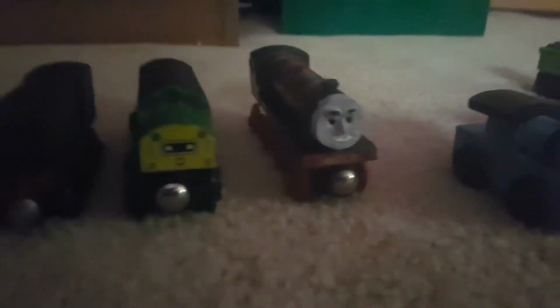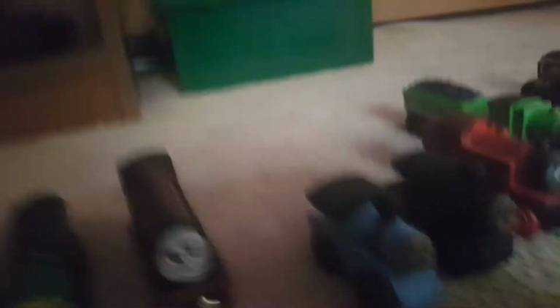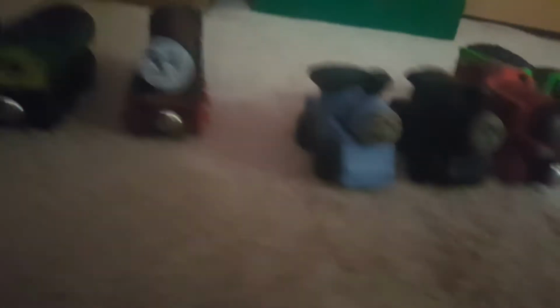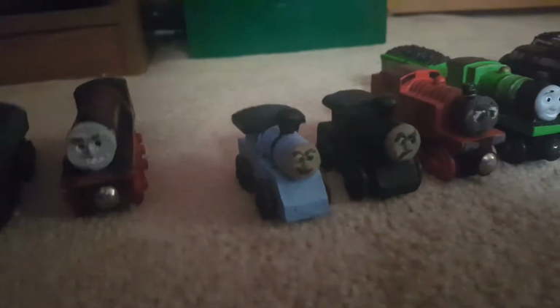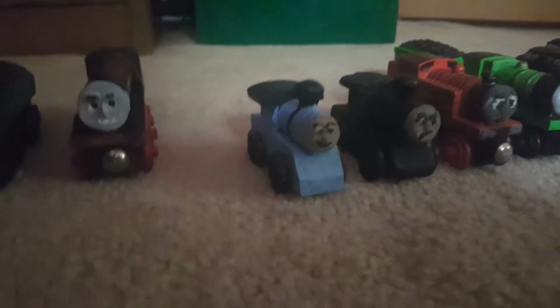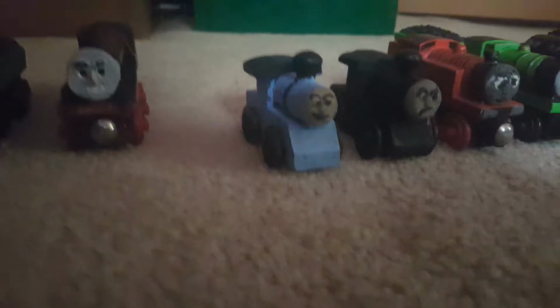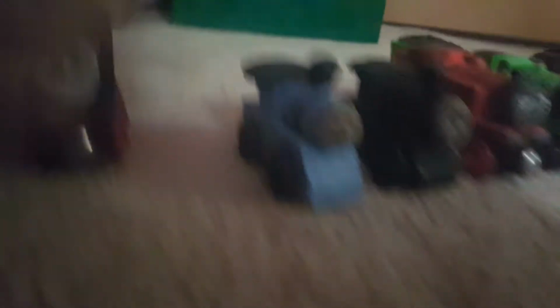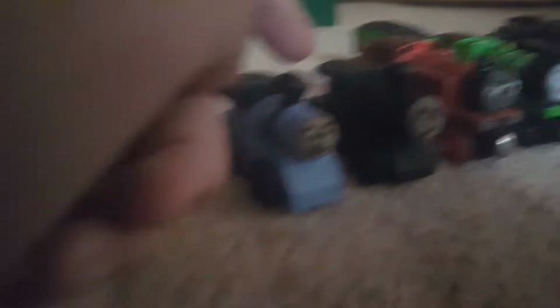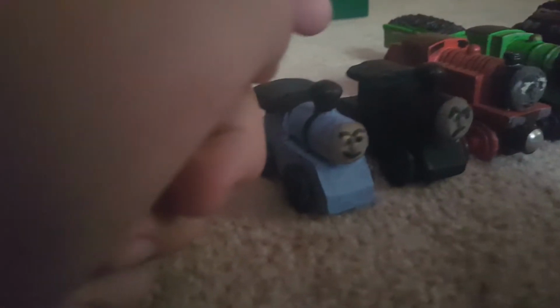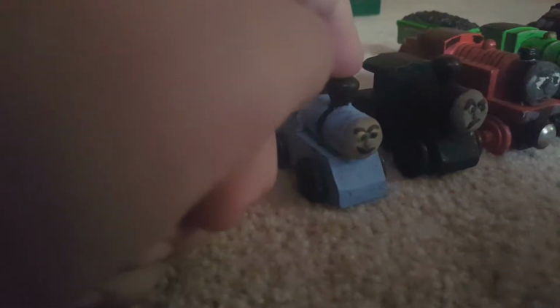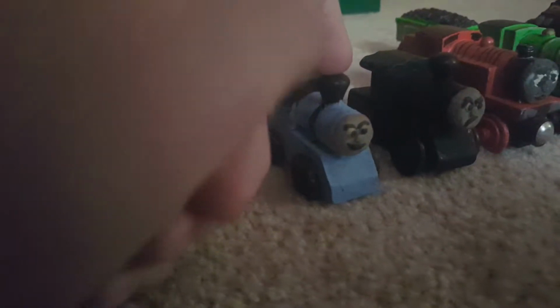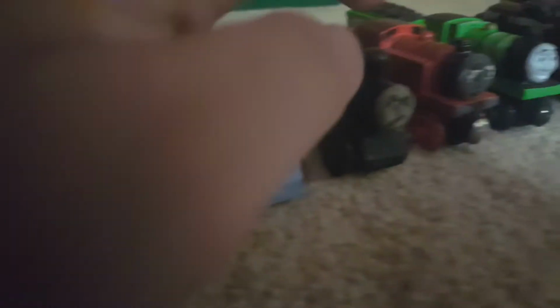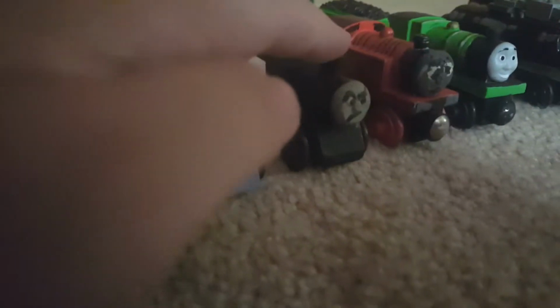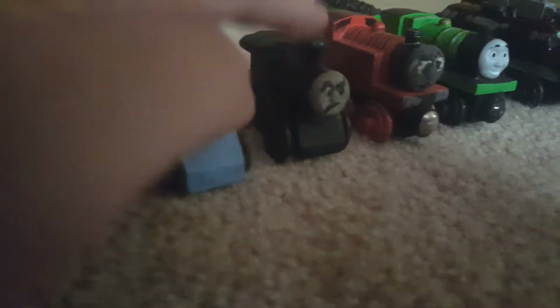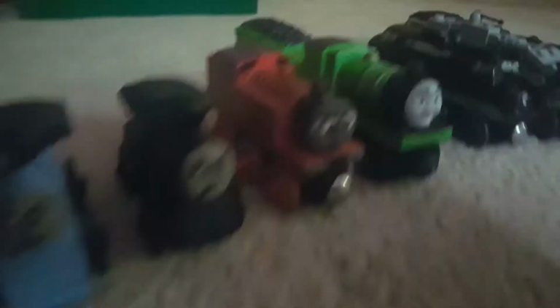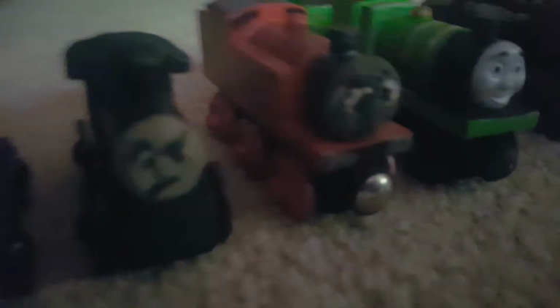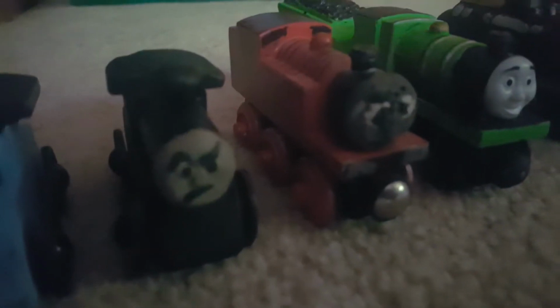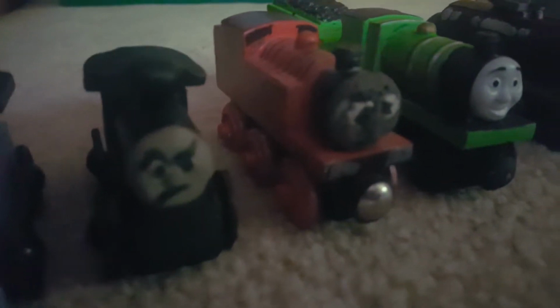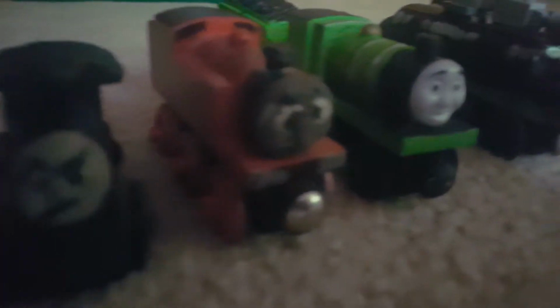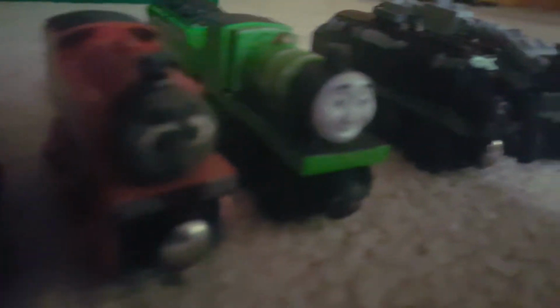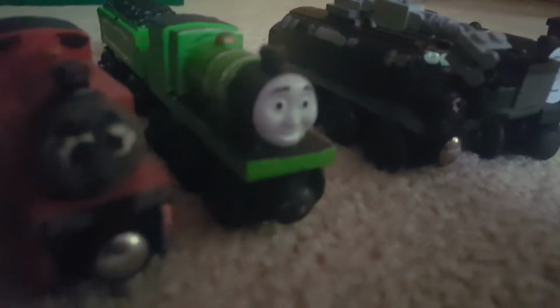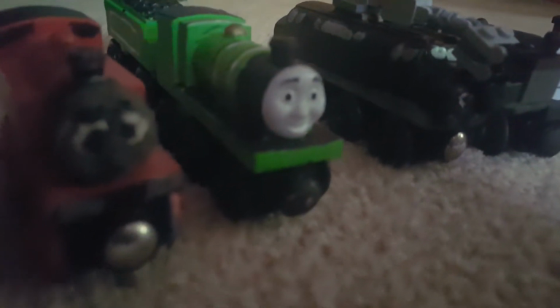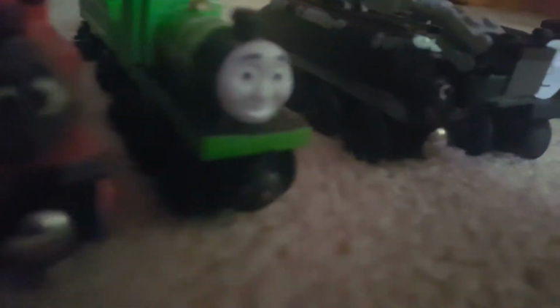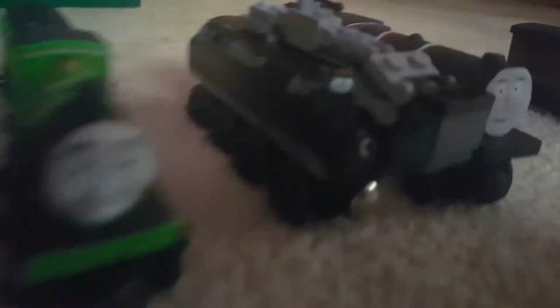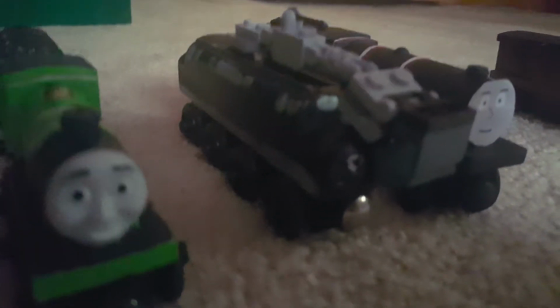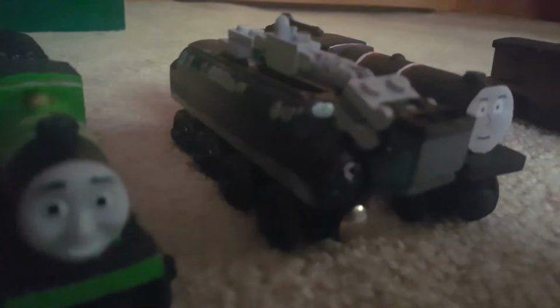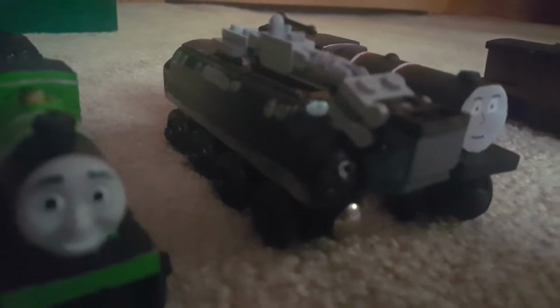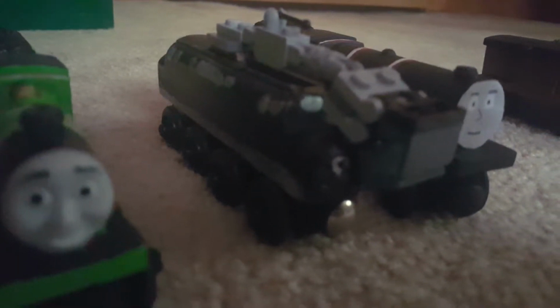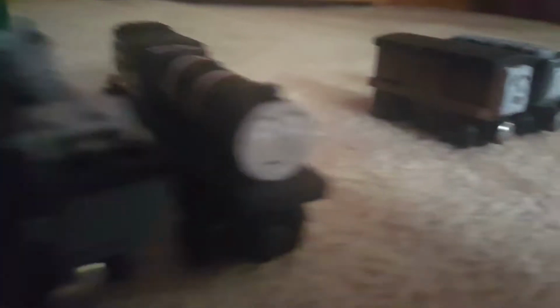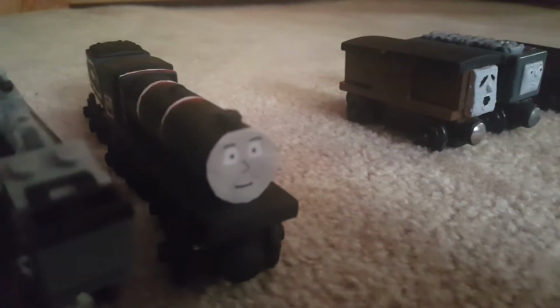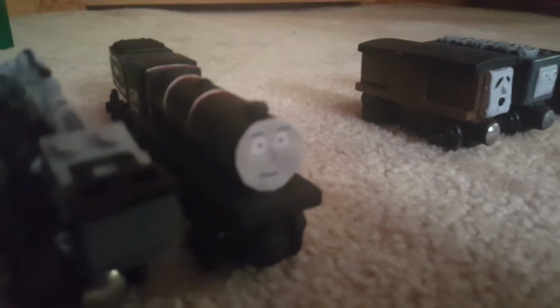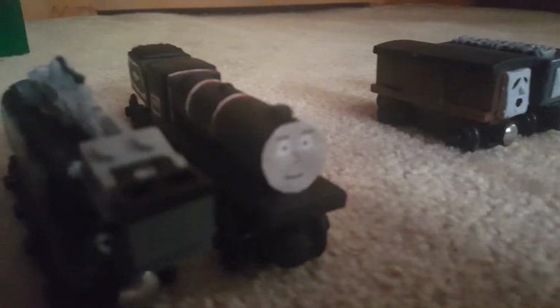And here are my OCs: Josh, Alex, Cody, Richard, Jackson, and Ken the Black Five.